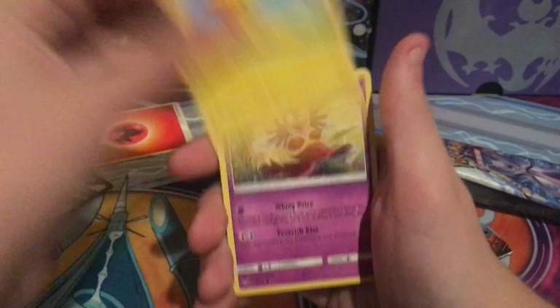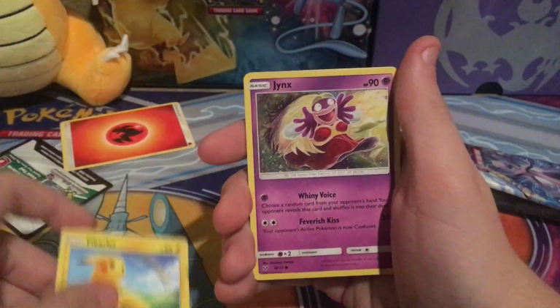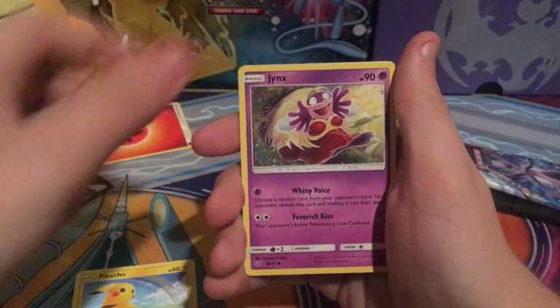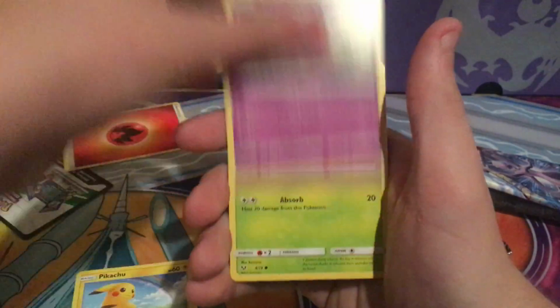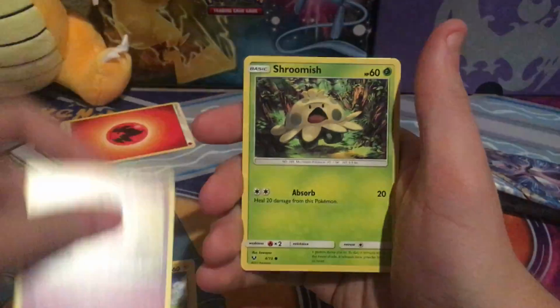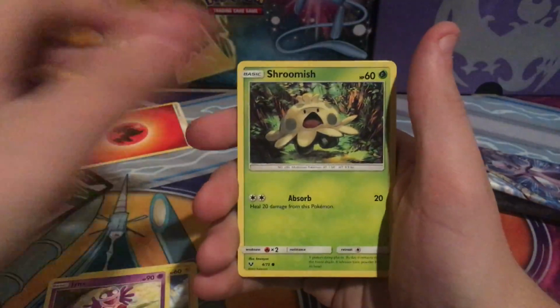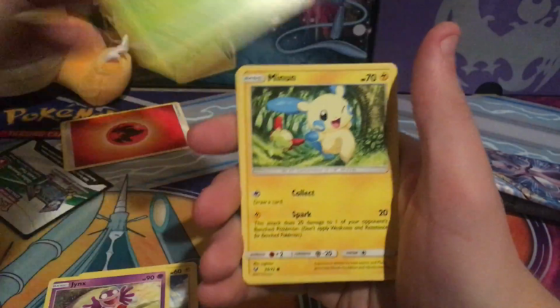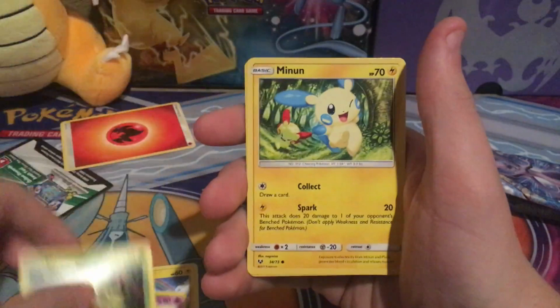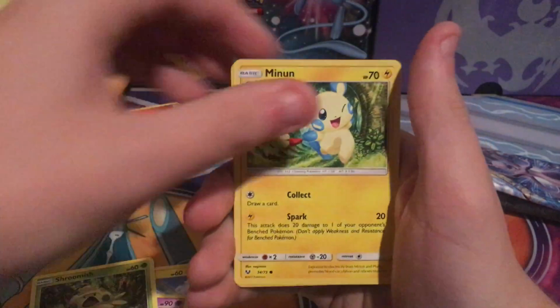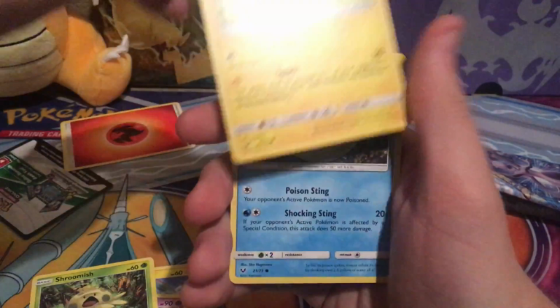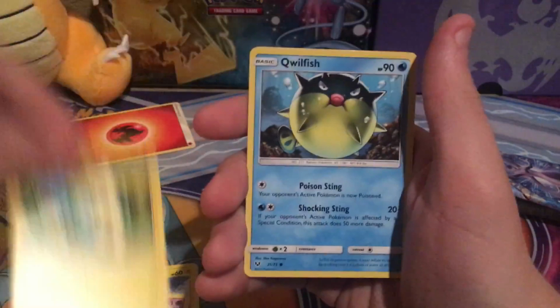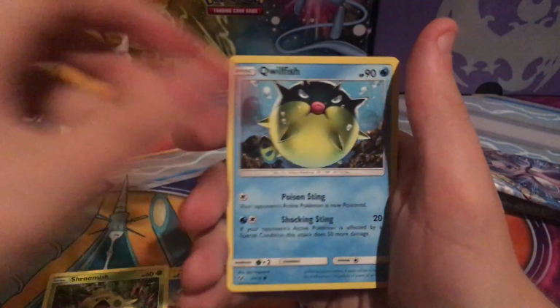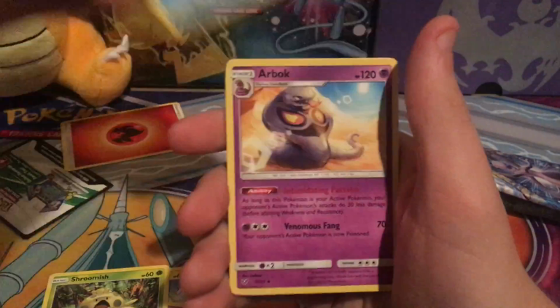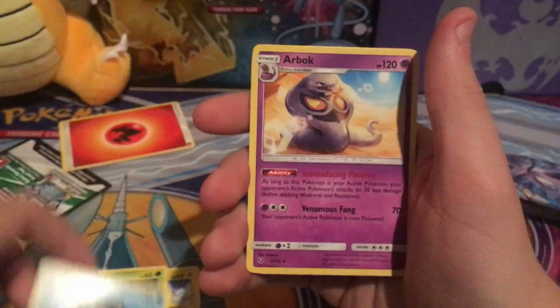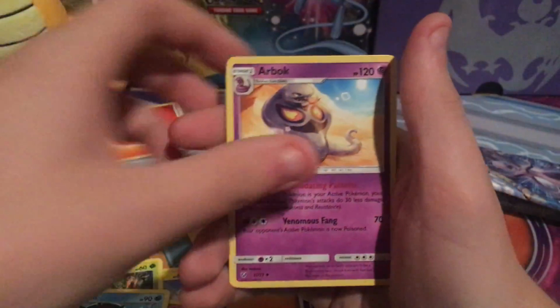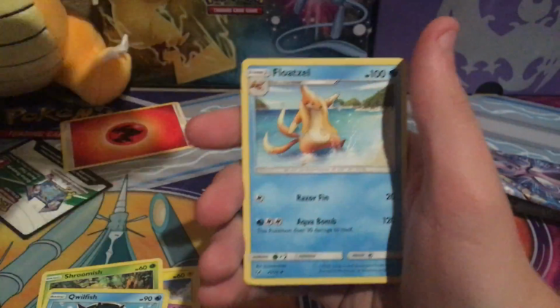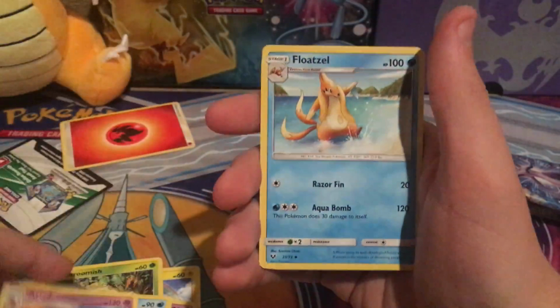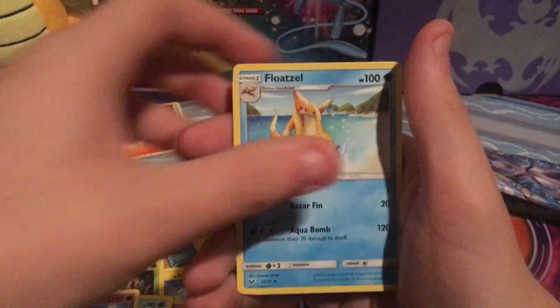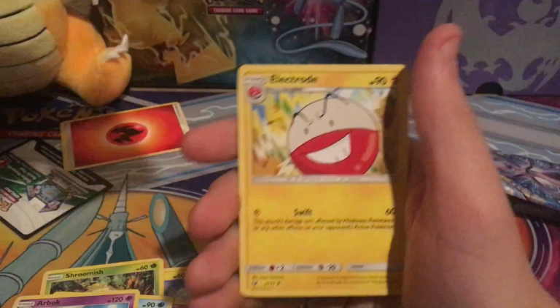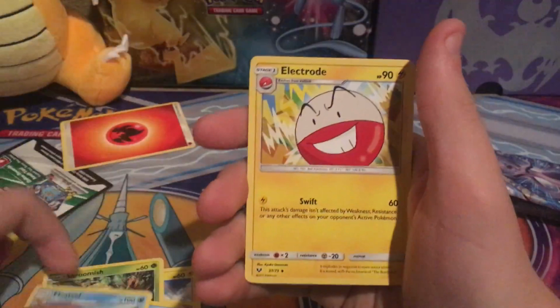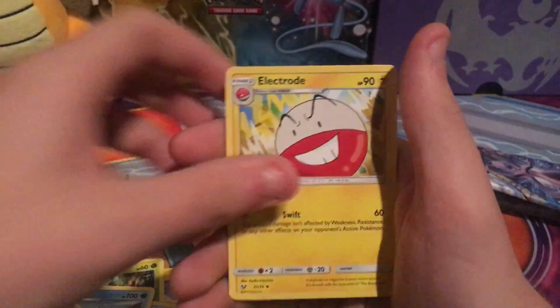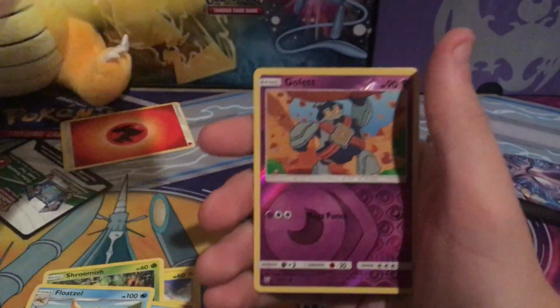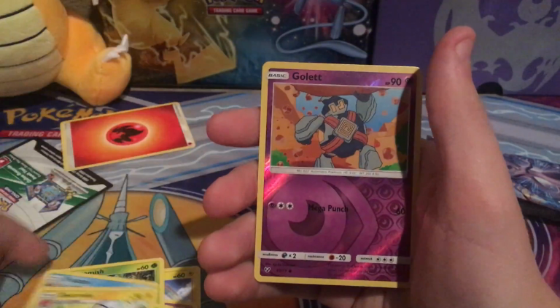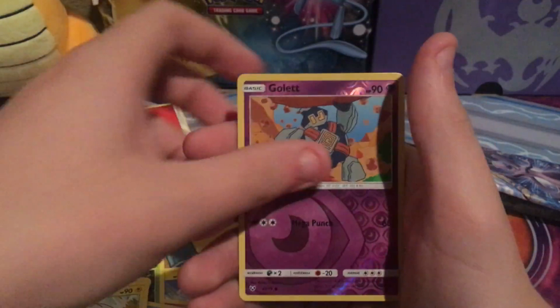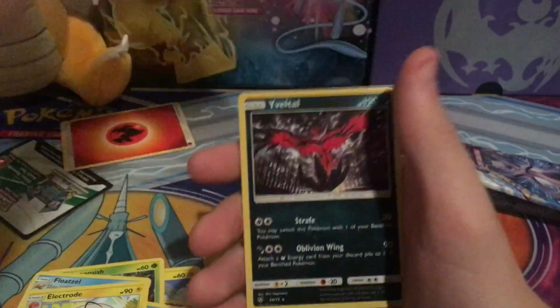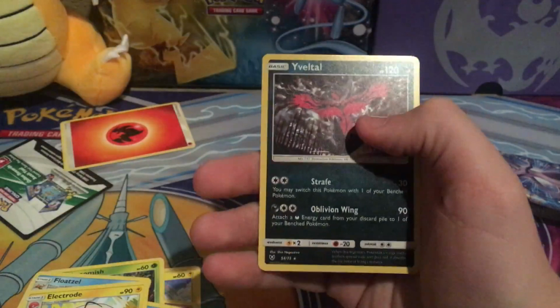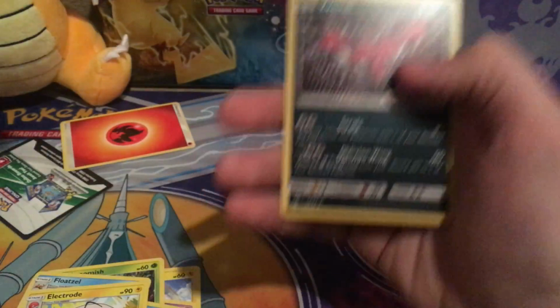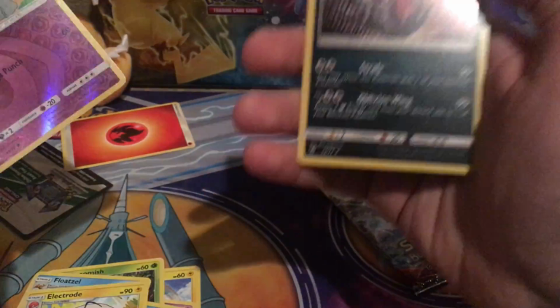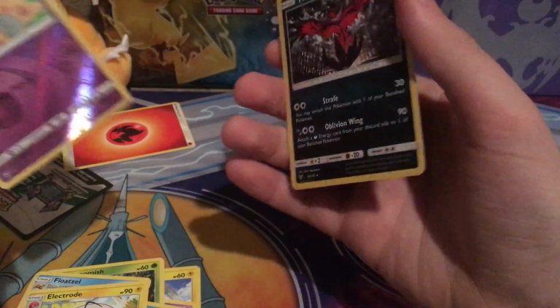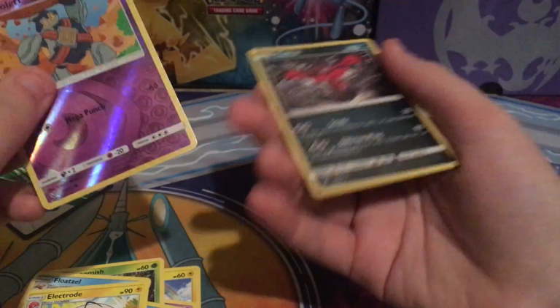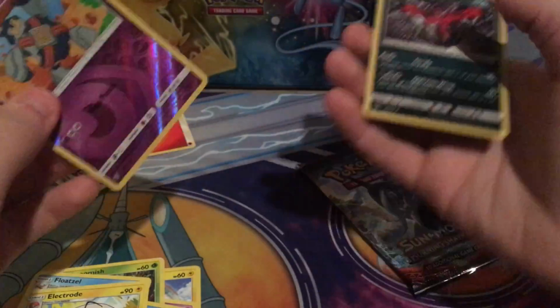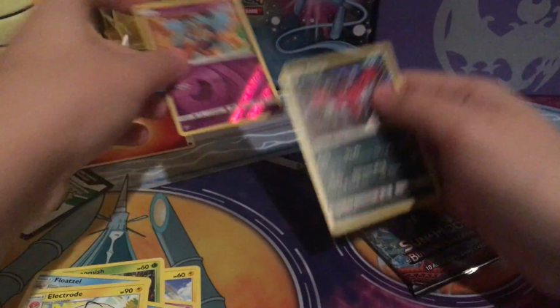So we've got Pikachu, Jinx, Shrimish, Minam, Quillfish, Arbok, Floatzel, Electrode, Golan, and a Yveltal Holo Rare.